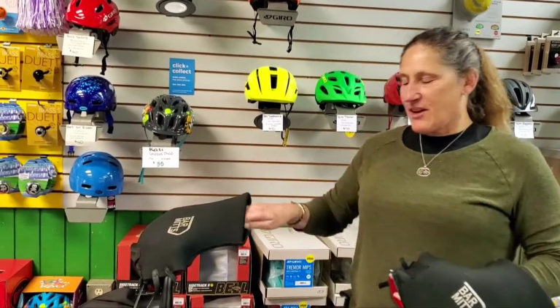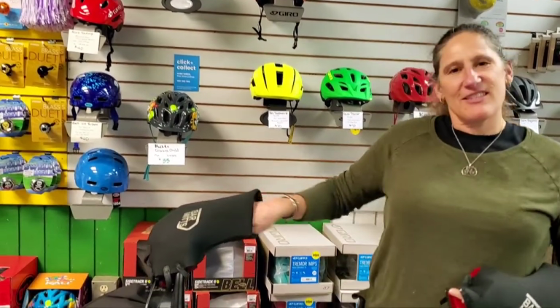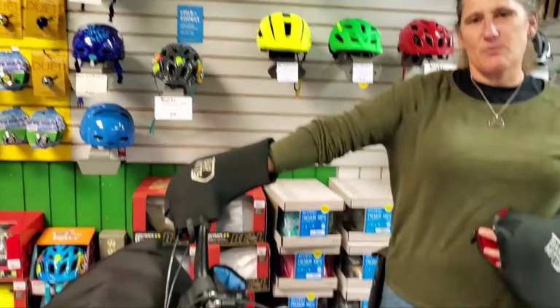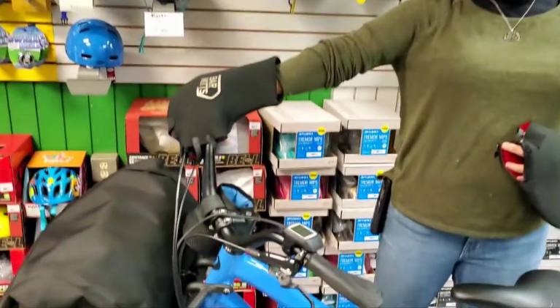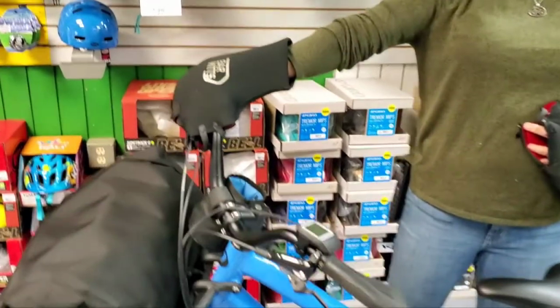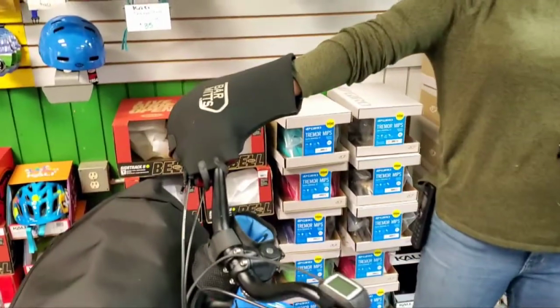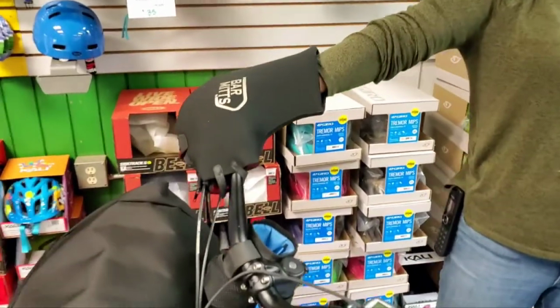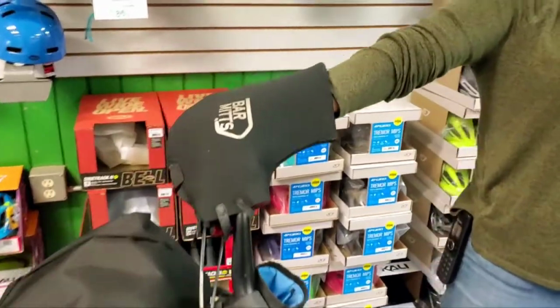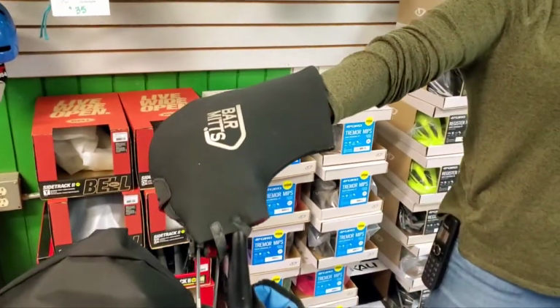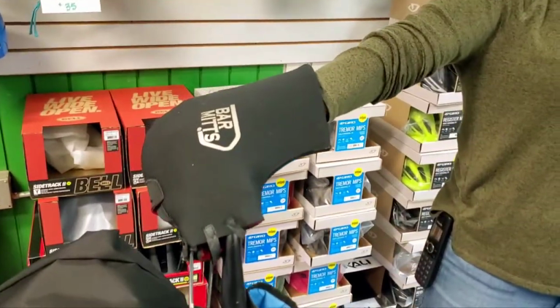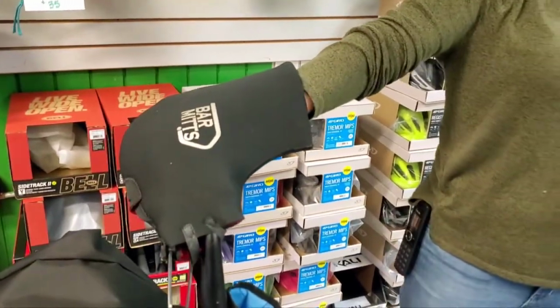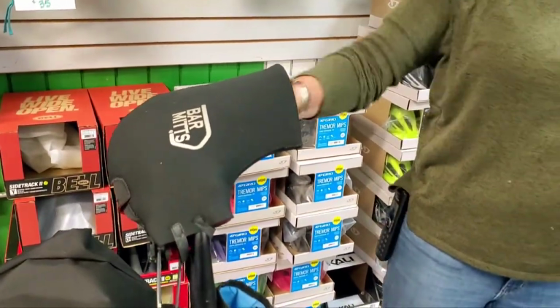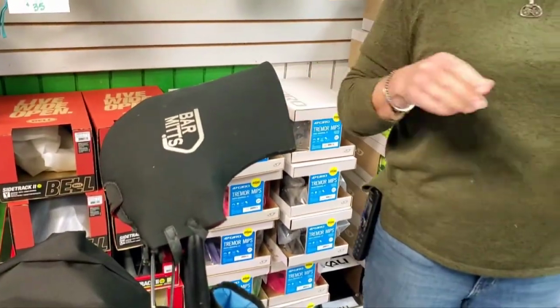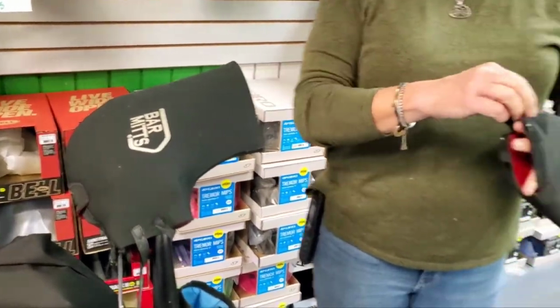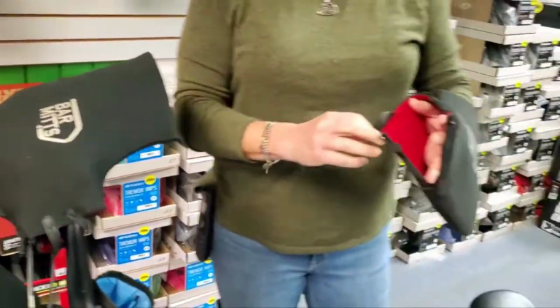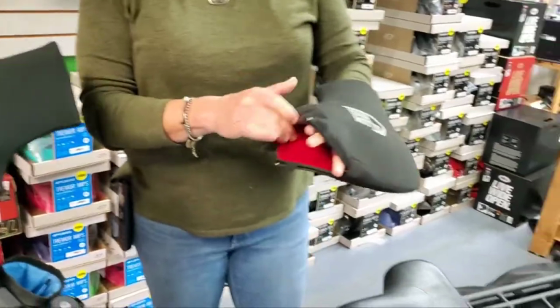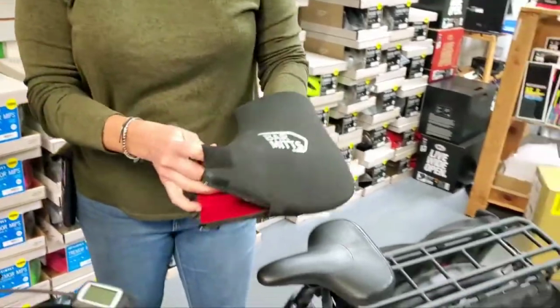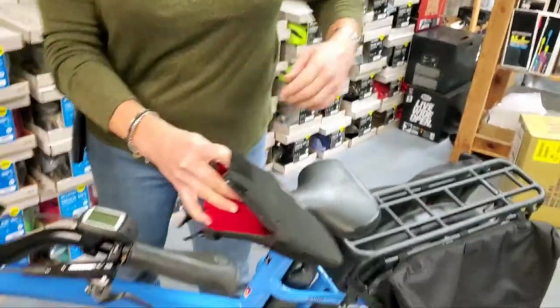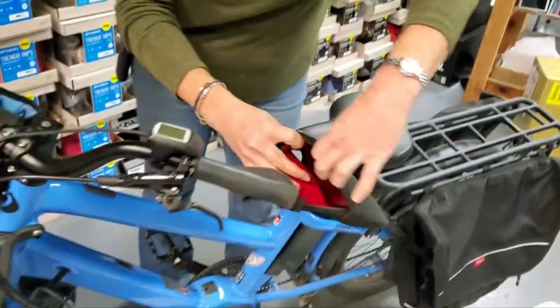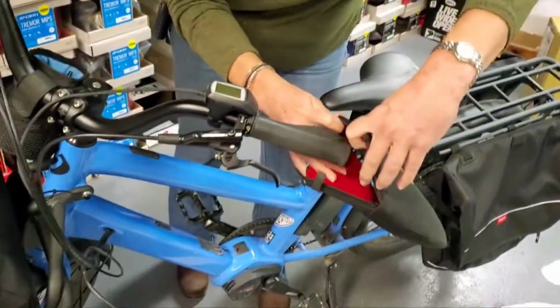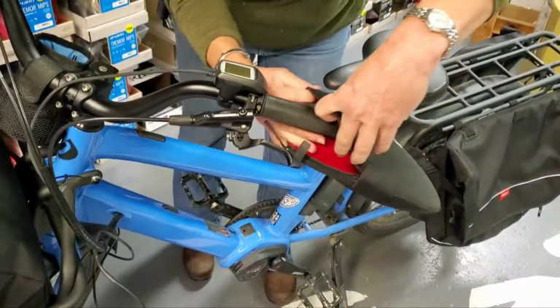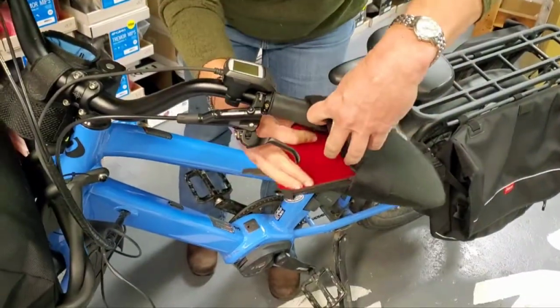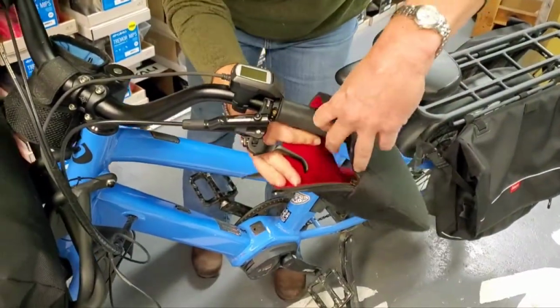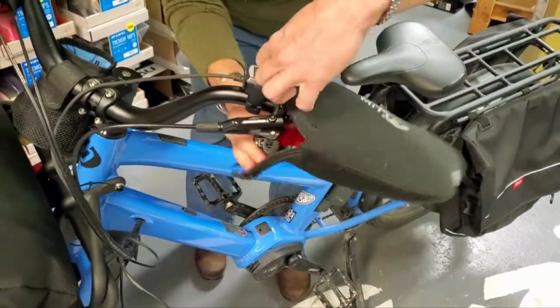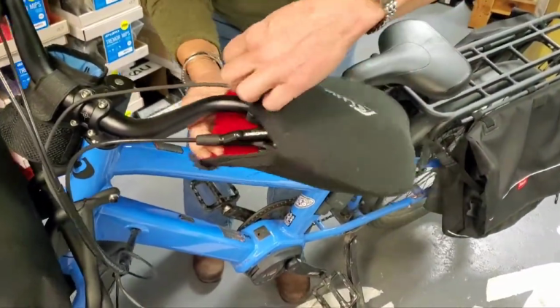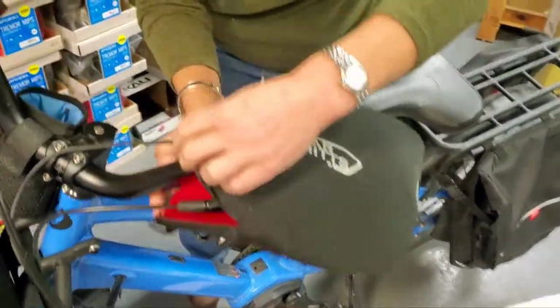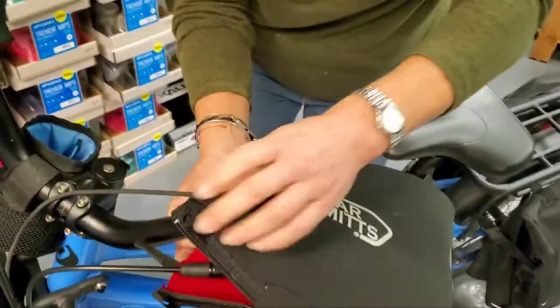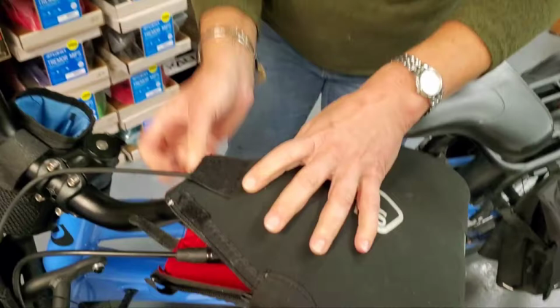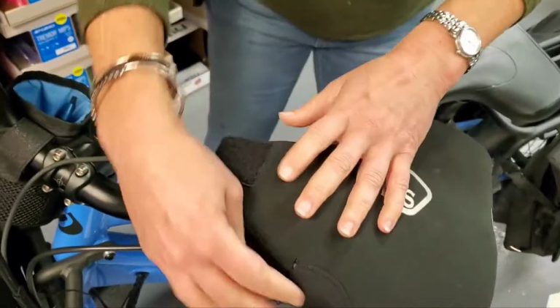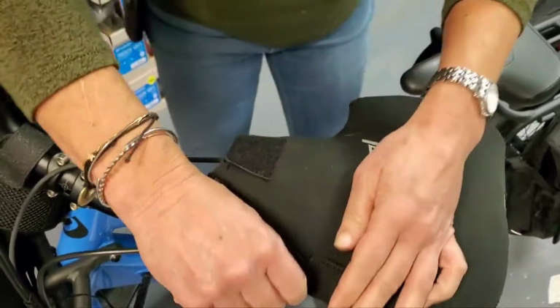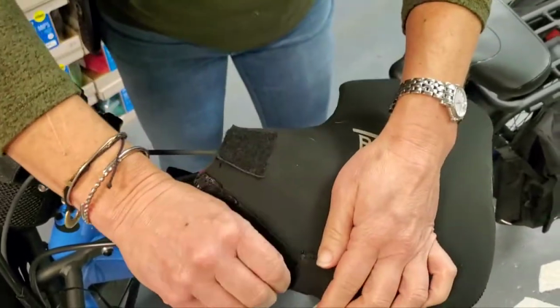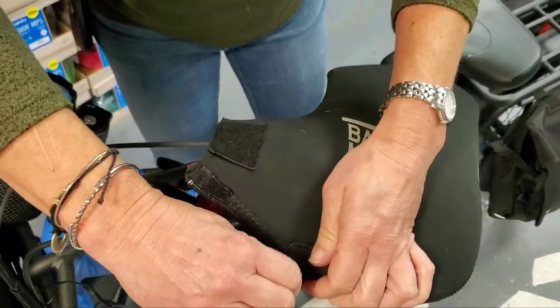Your hand just slides right in and you can shift gears and brake, not a problem, and easily installed. Just sliding right over your shifter, your brake, and in this case the display for the e-bike.